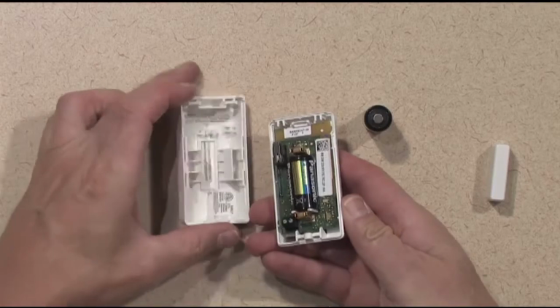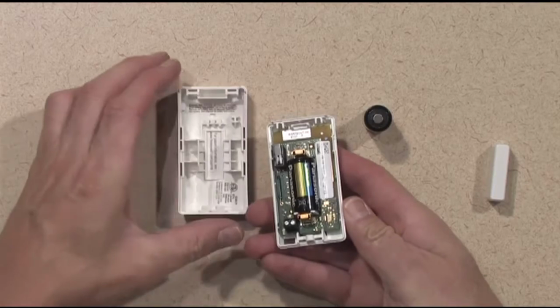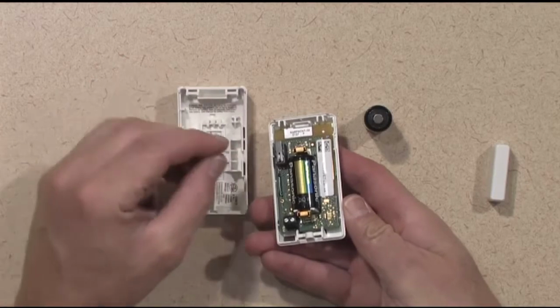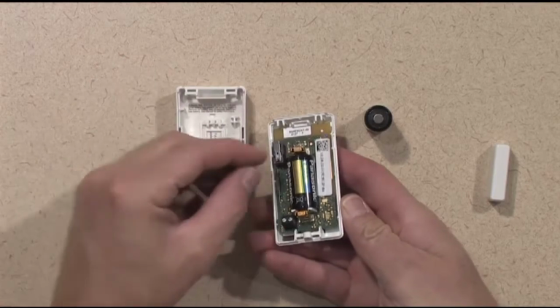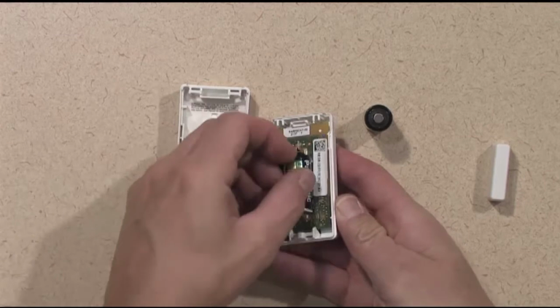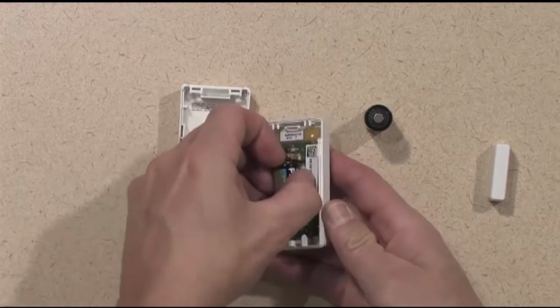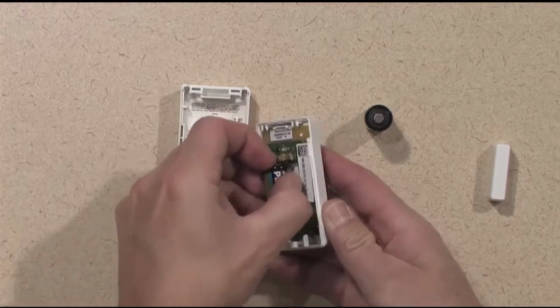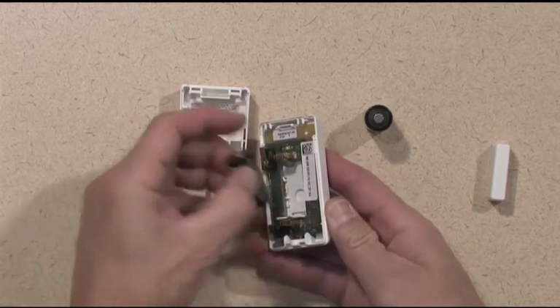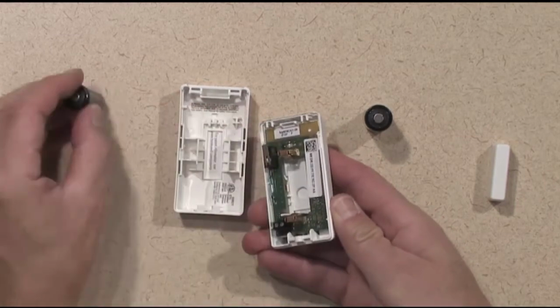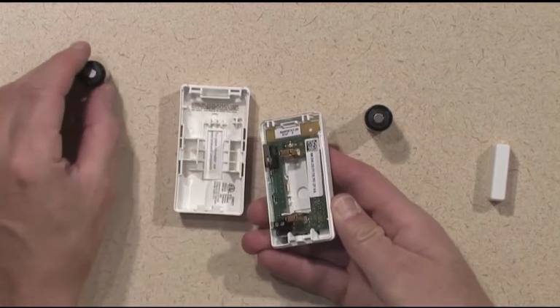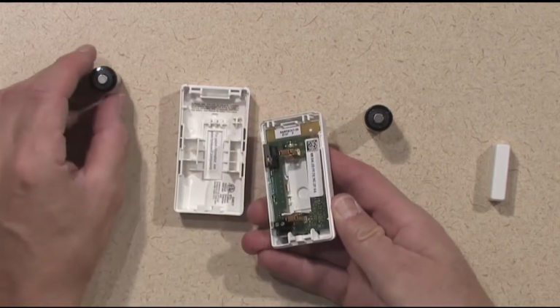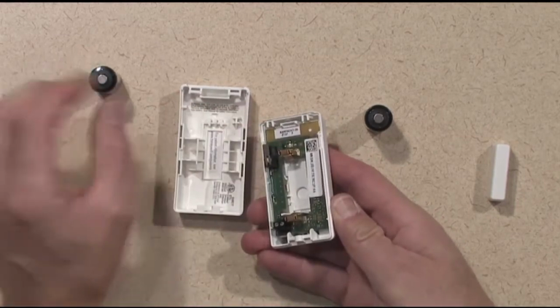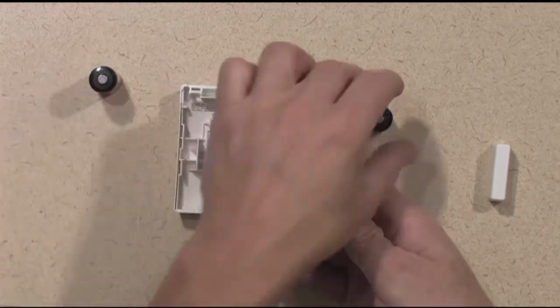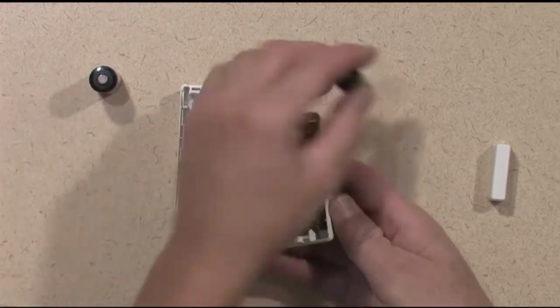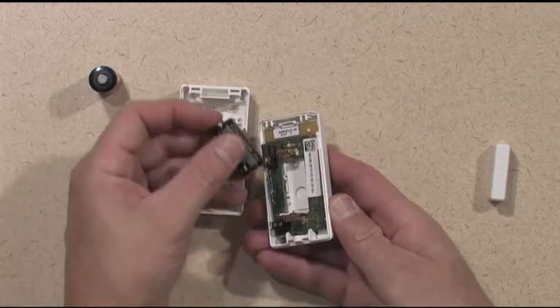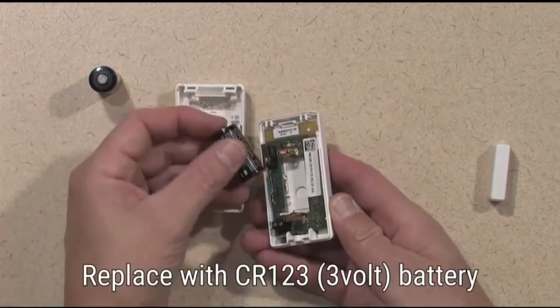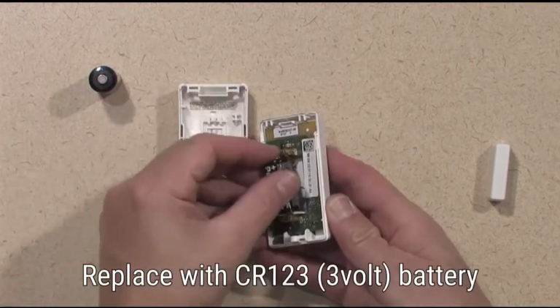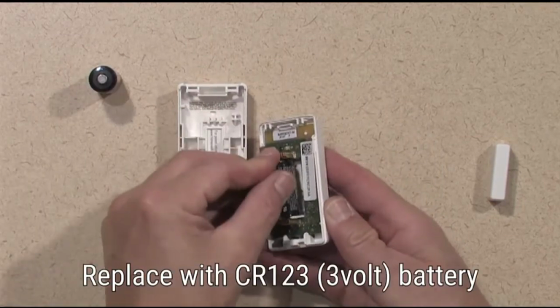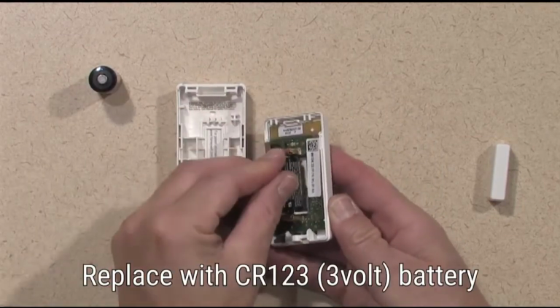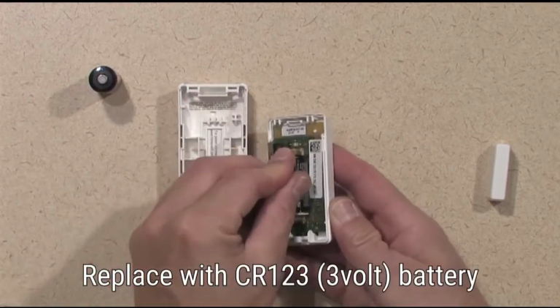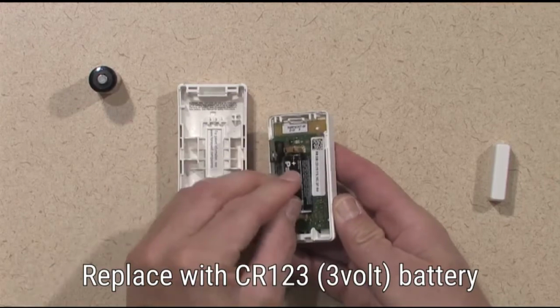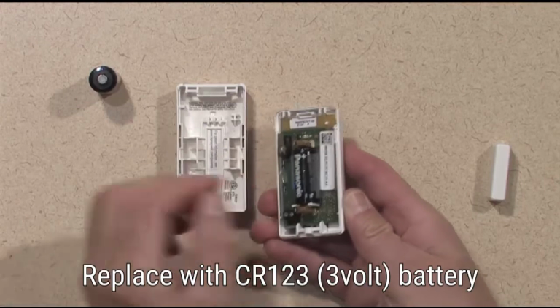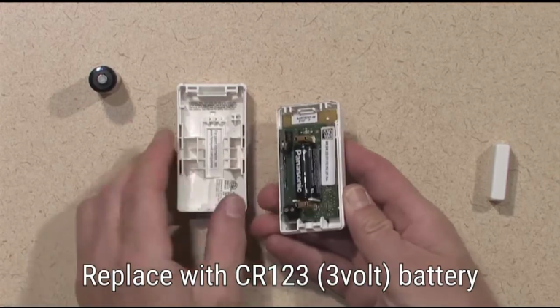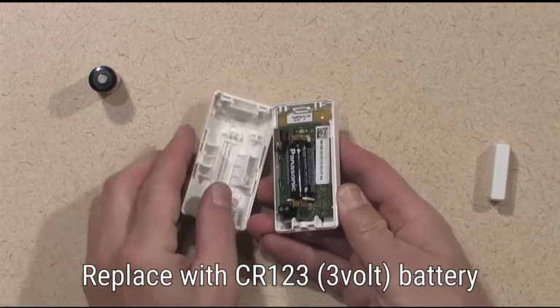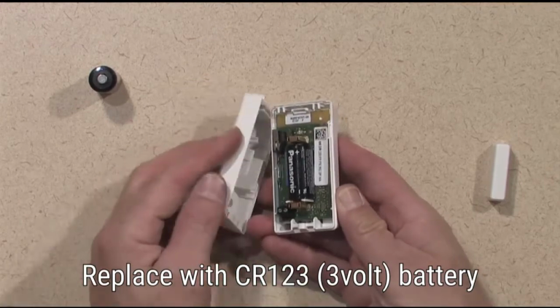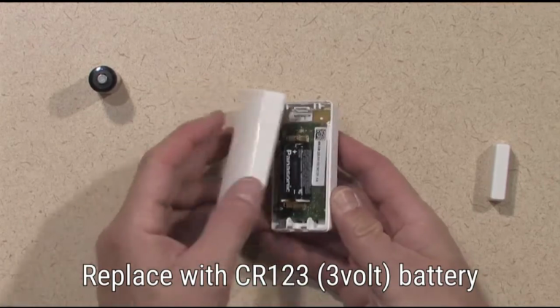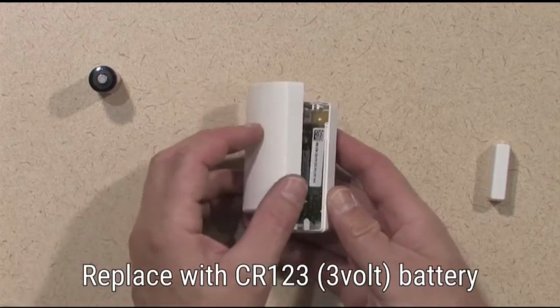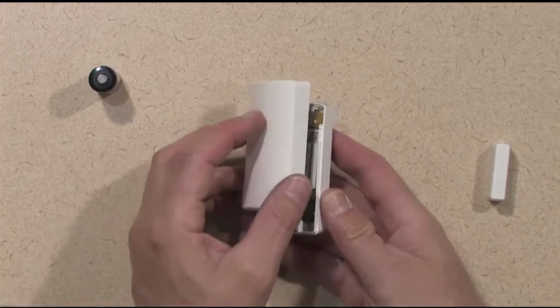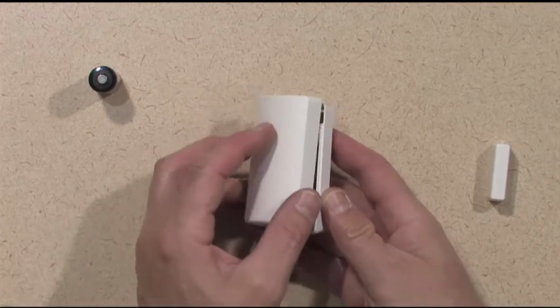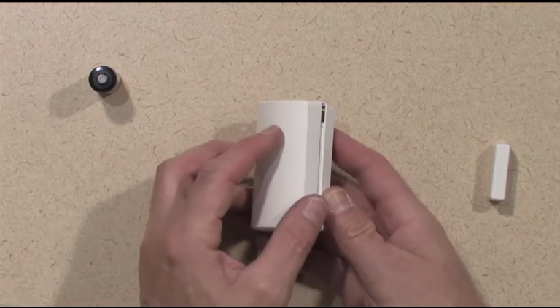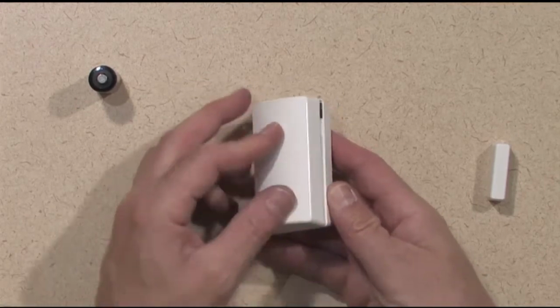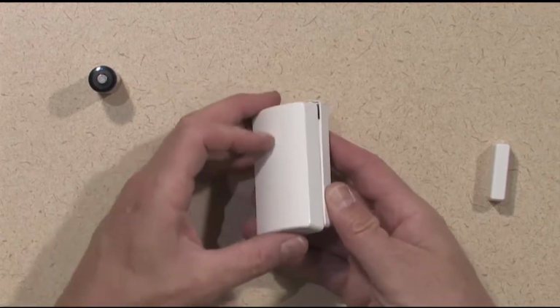Remove the old battery from the device. Install a fresh battery. Reinstall the cover as shown.